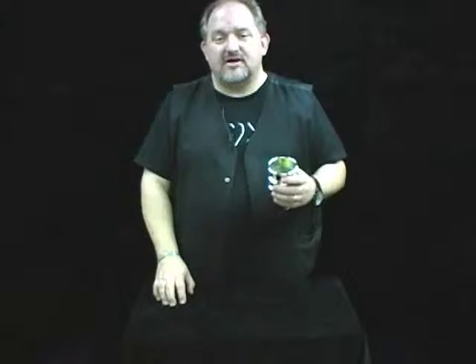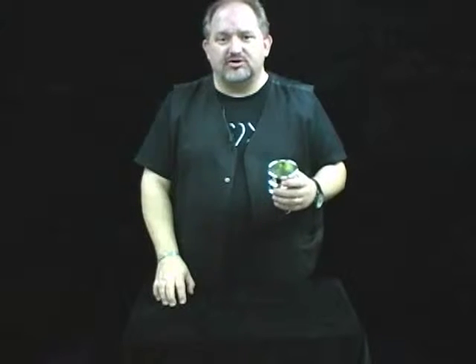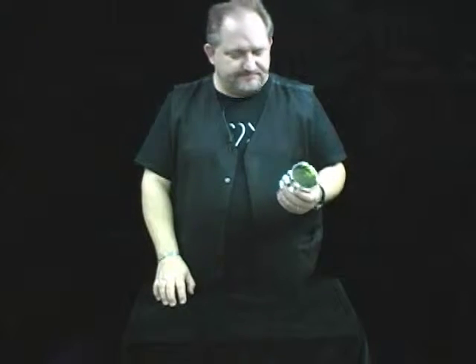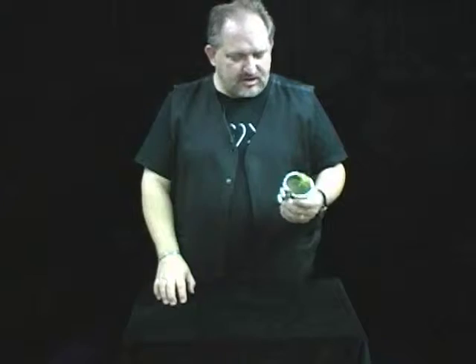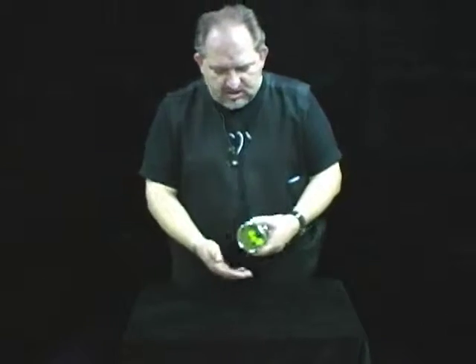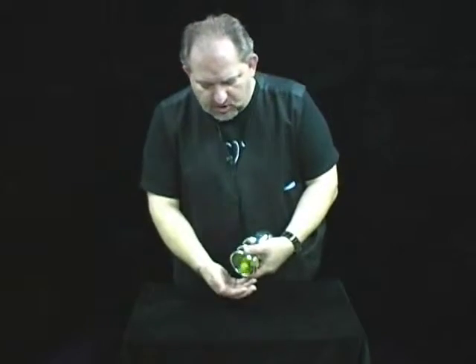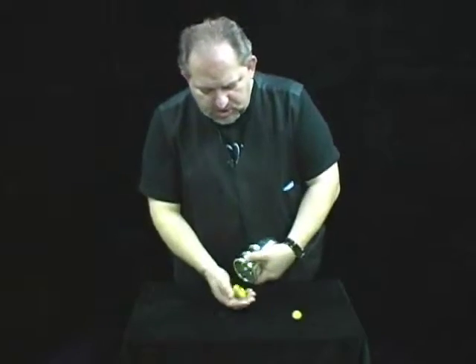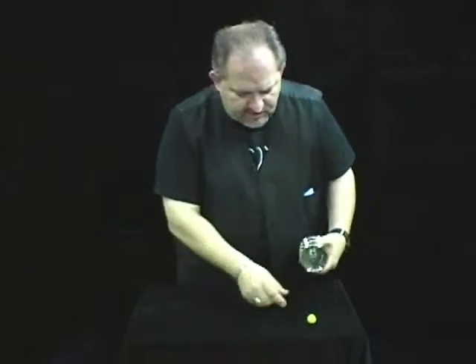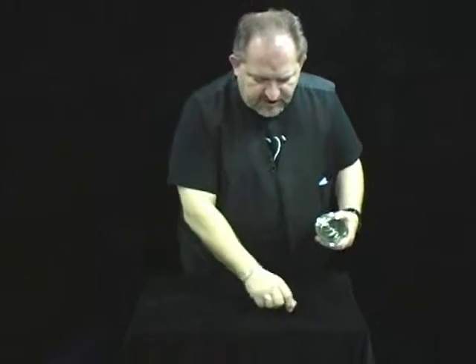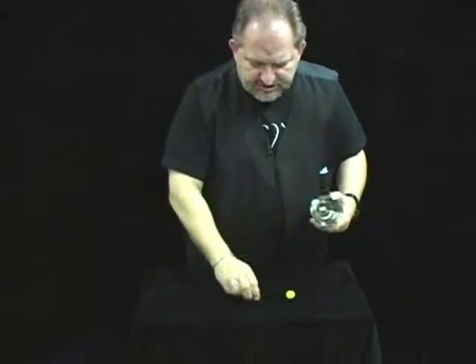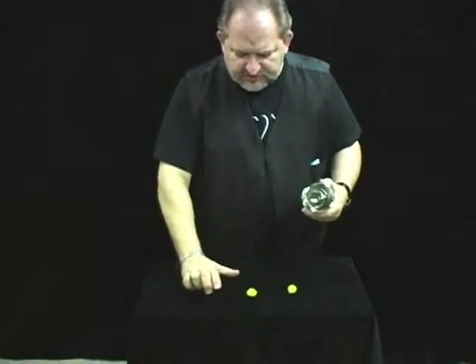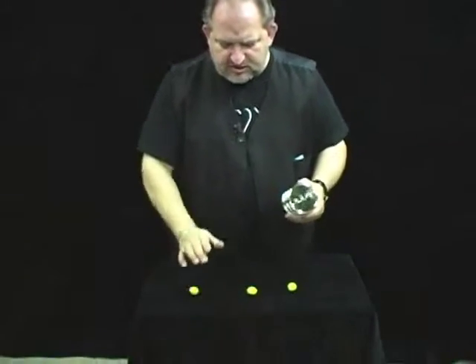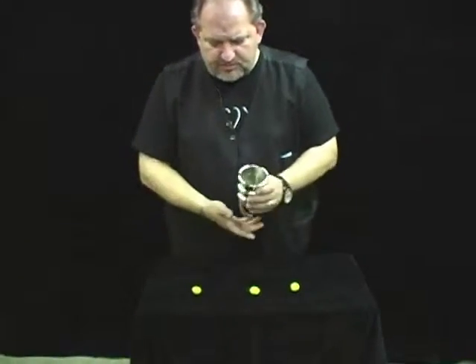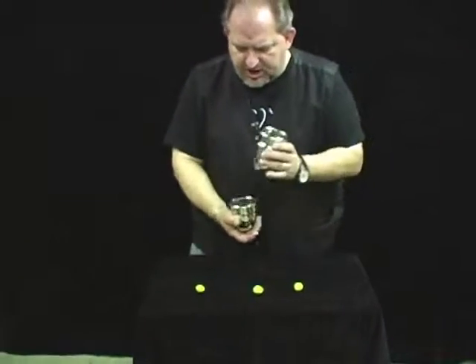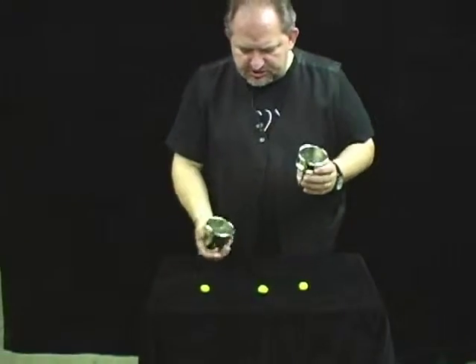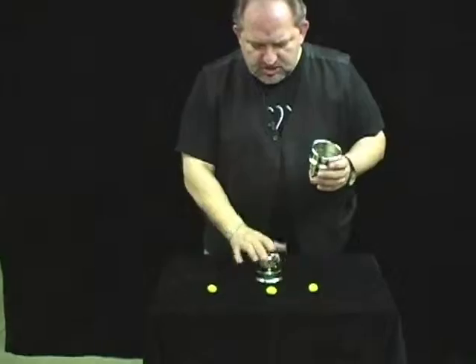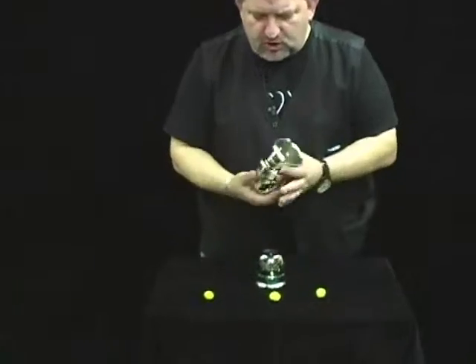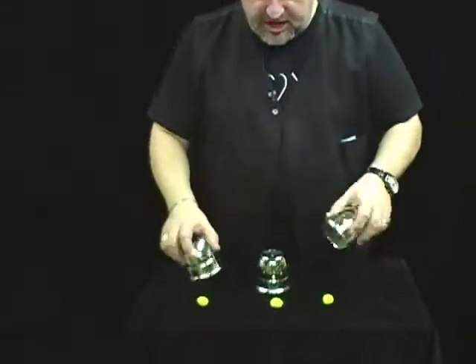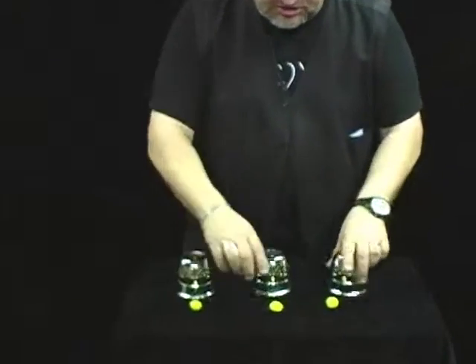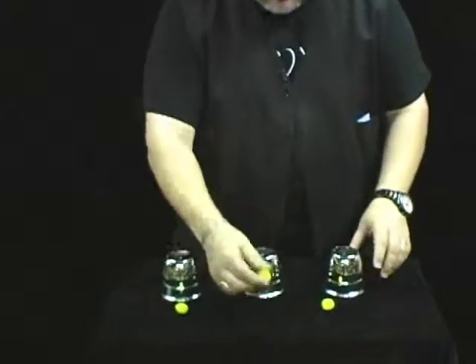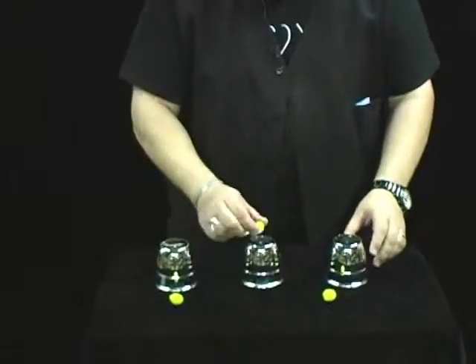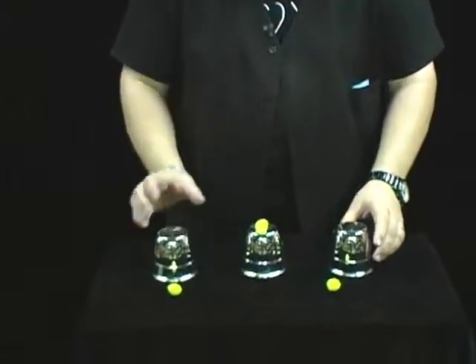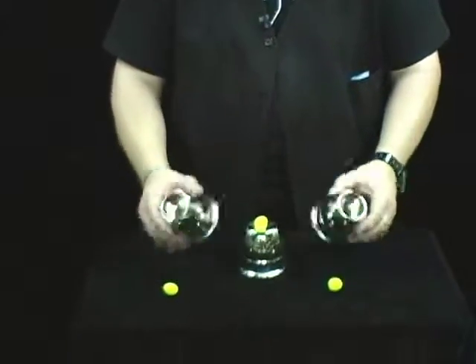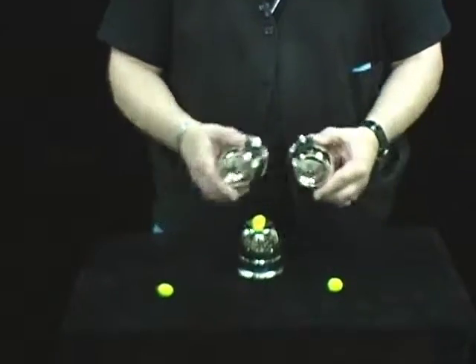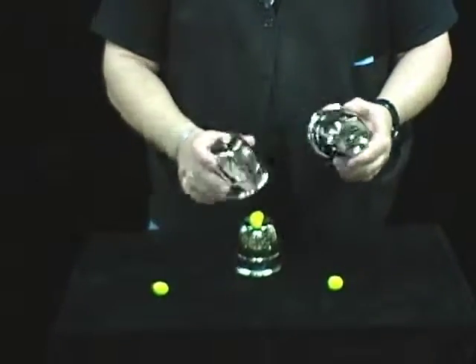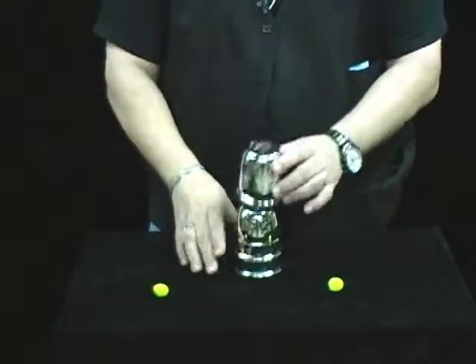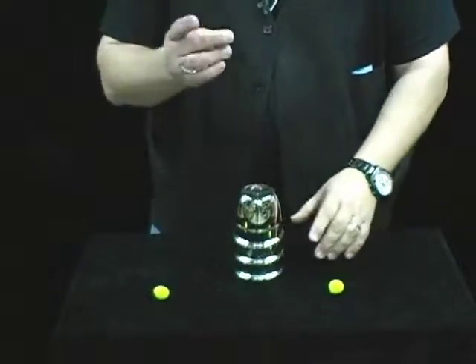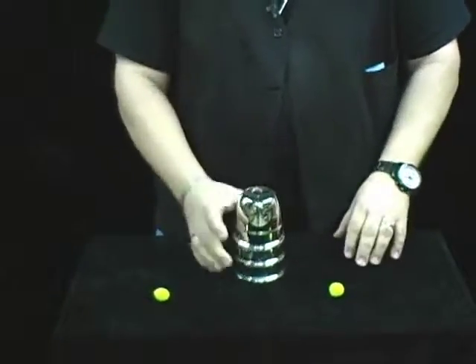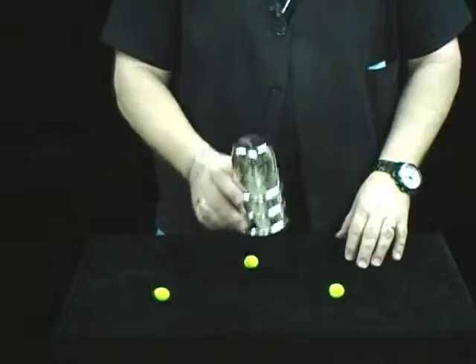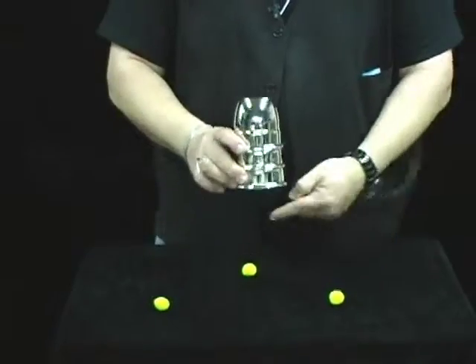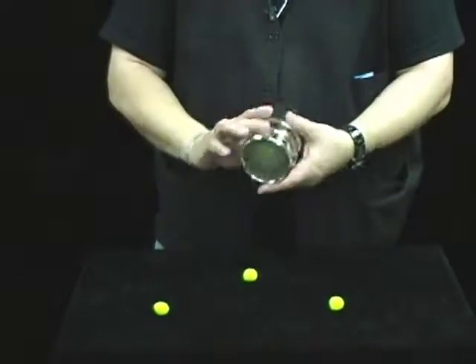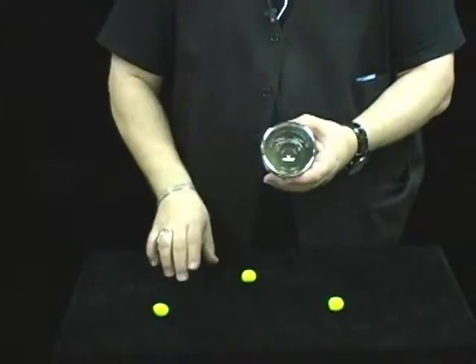Cups and balls. The cups and balls is one of my favorite effects. In this effect you can do penetrations, you can do multiplications. But if you watch close, you take the three cups, vanish the ball, and it melts through the first cup.